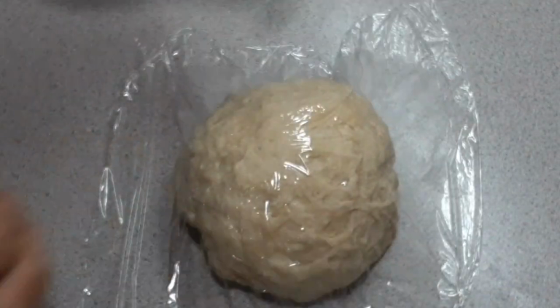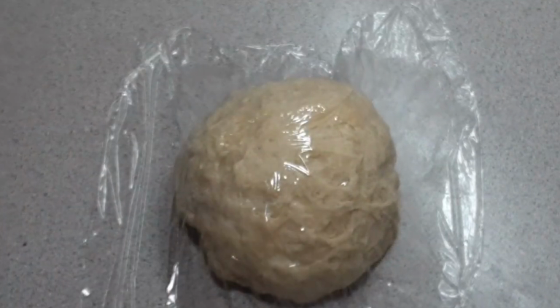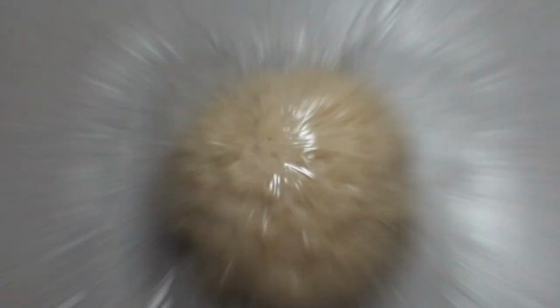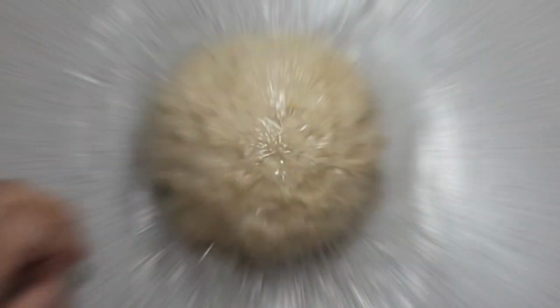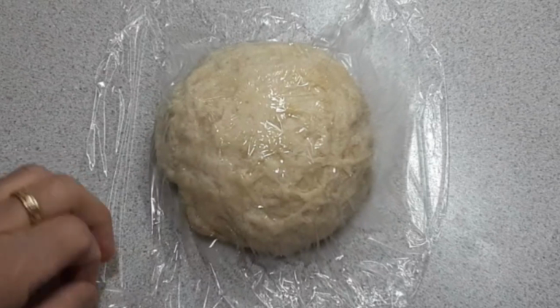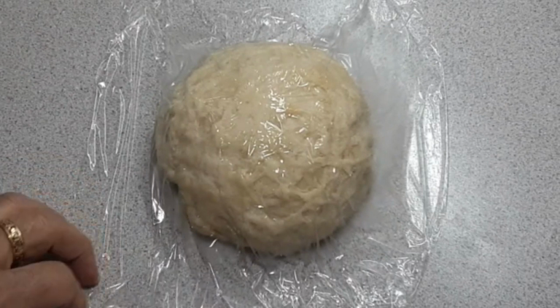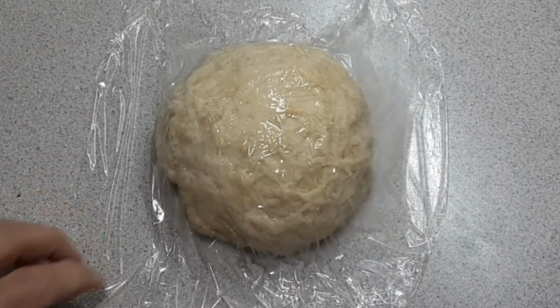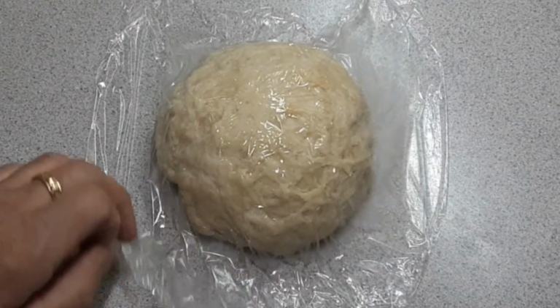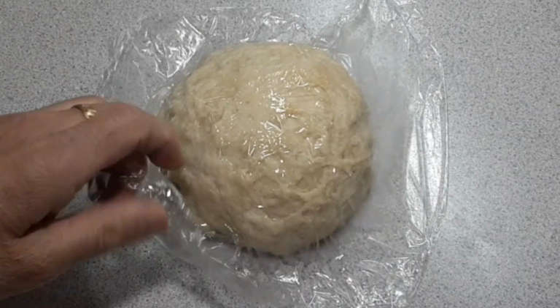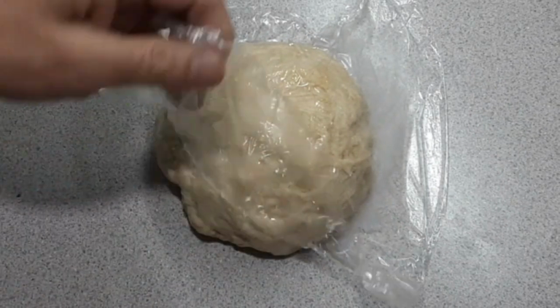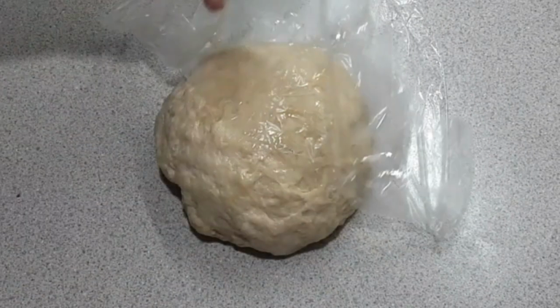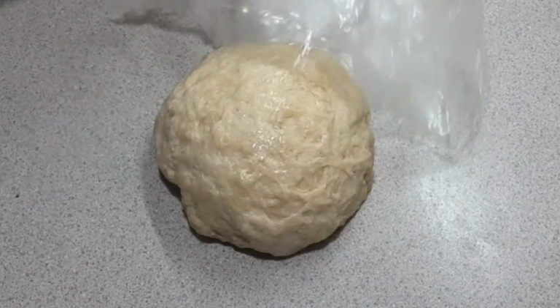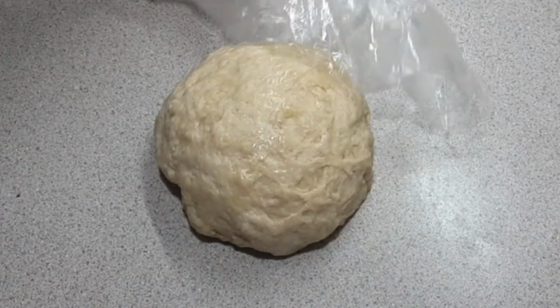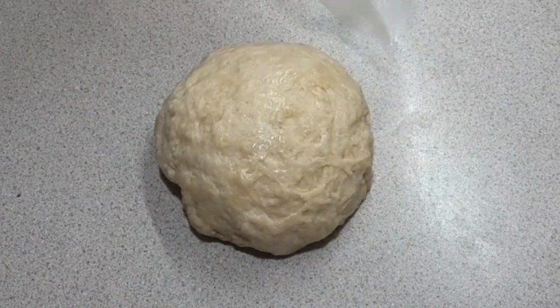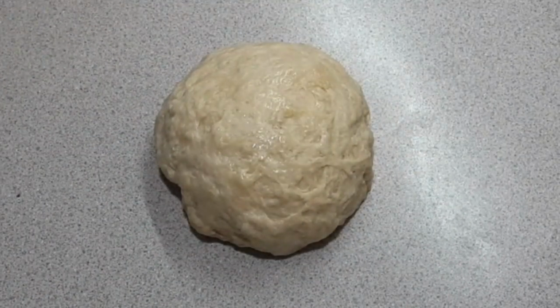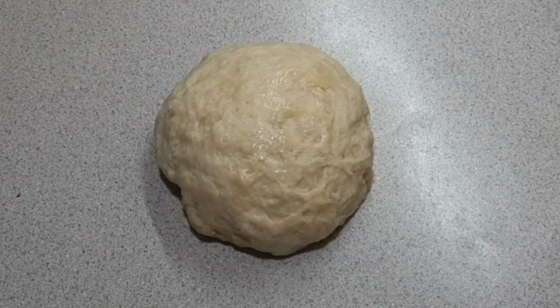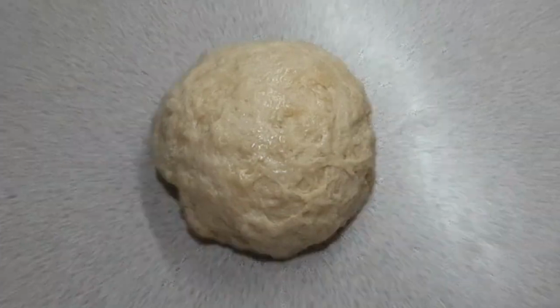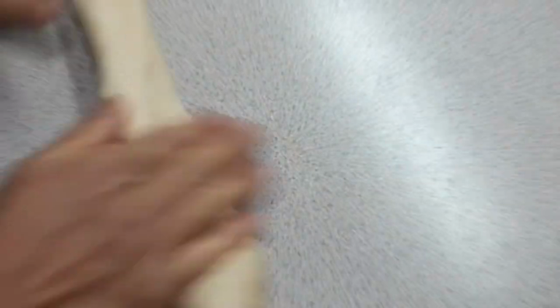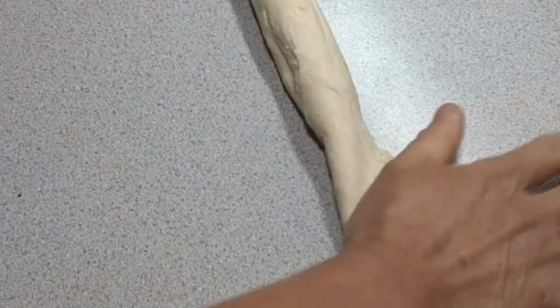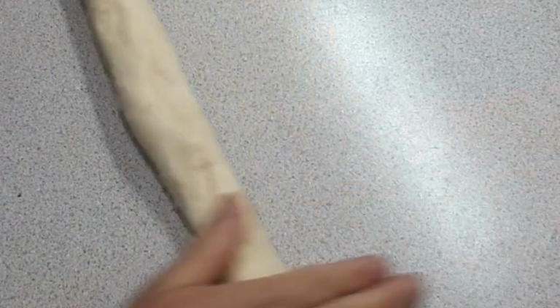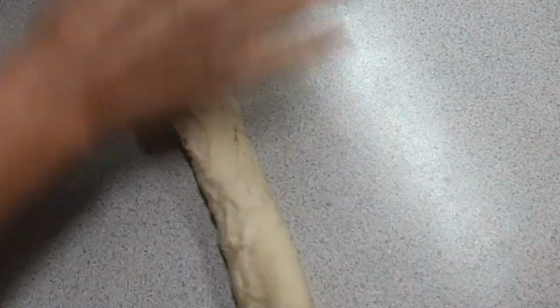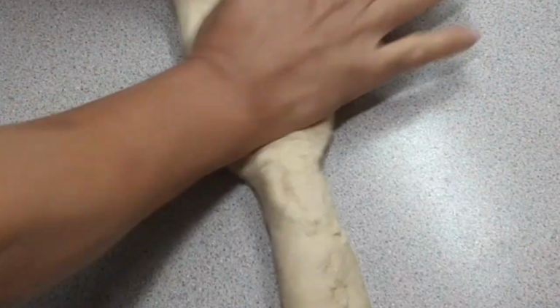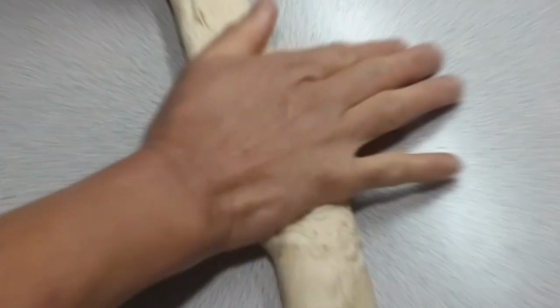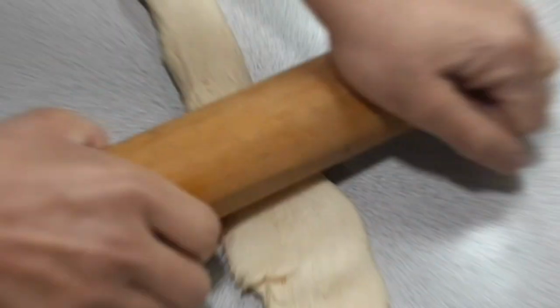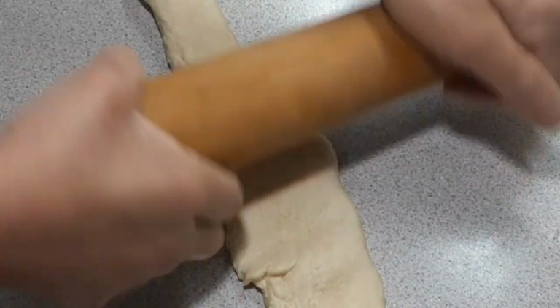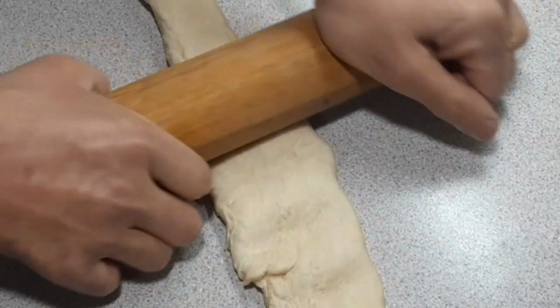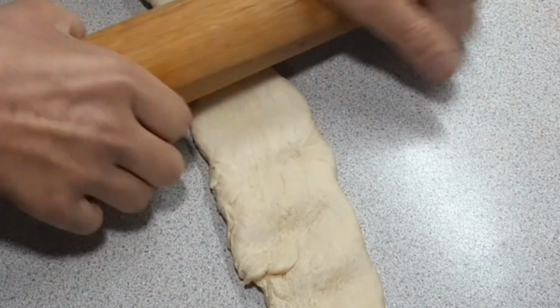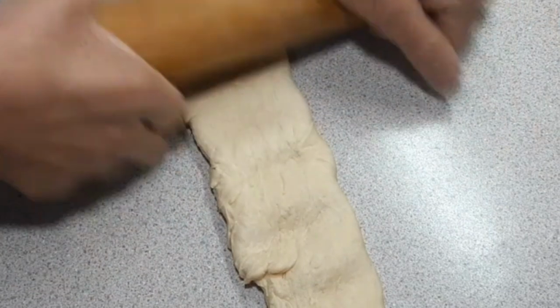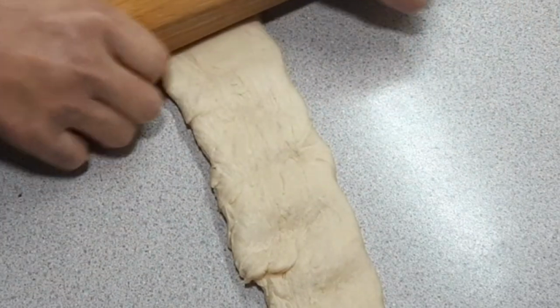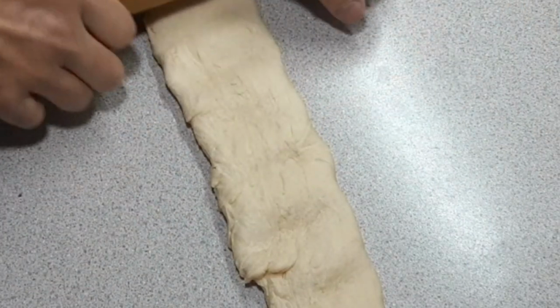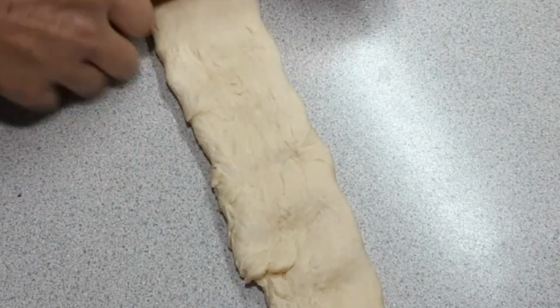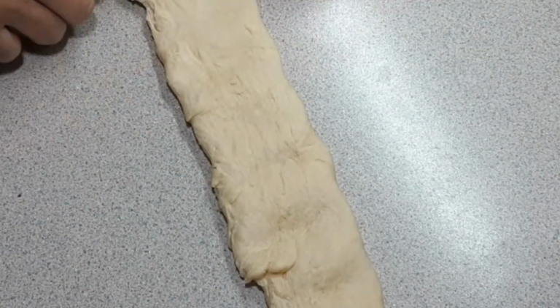After 15 minutes, we can now start to work on our delicious otap. We are going to begin by rolling our dough into a long log, then flatten it until about one eighth of an inch thick.